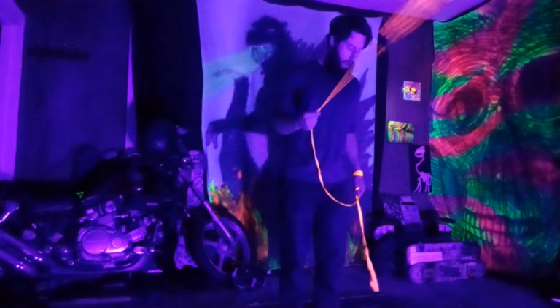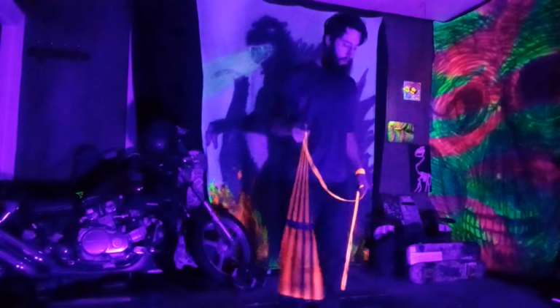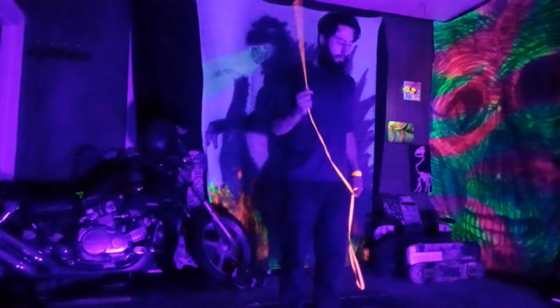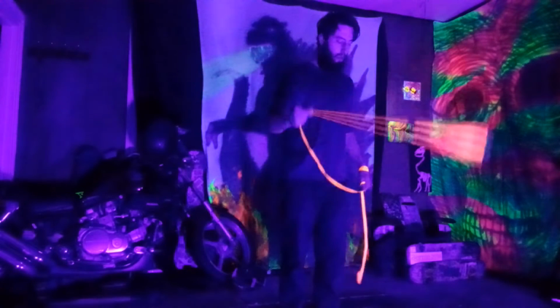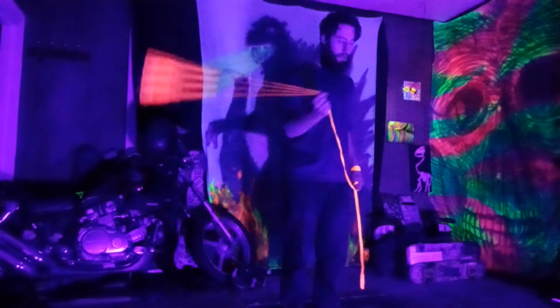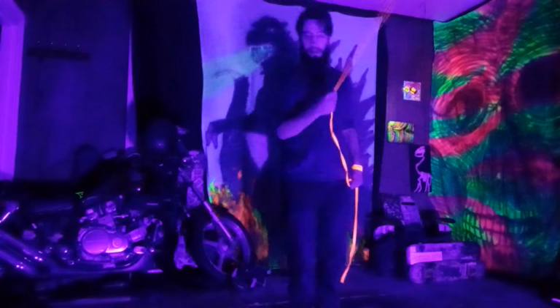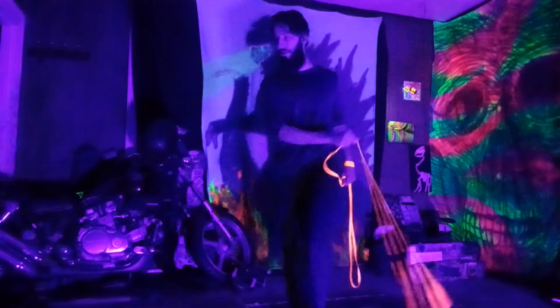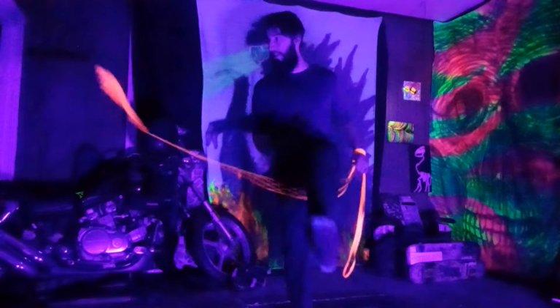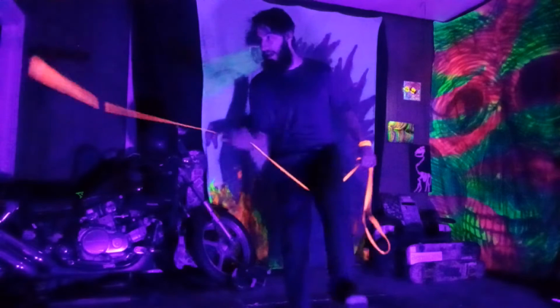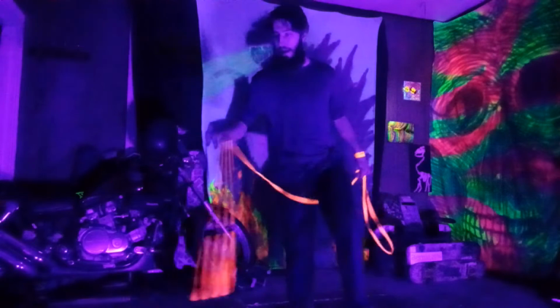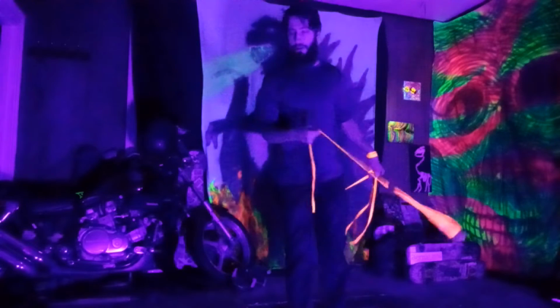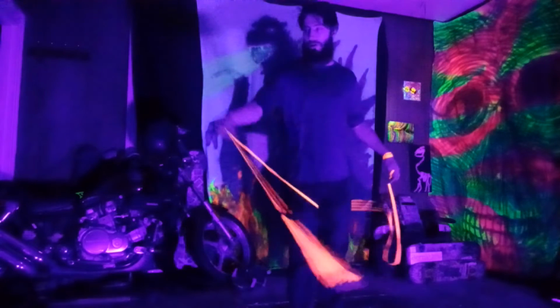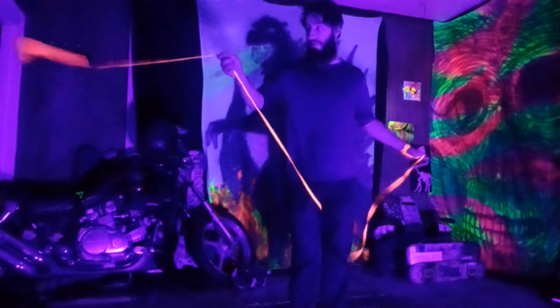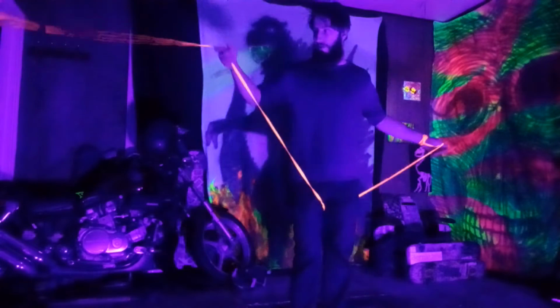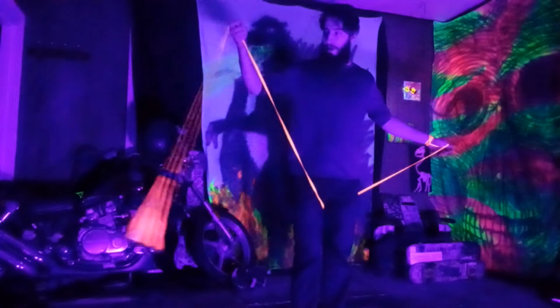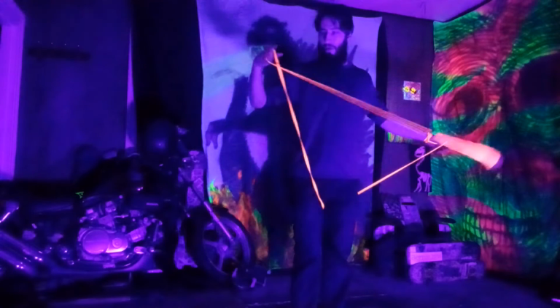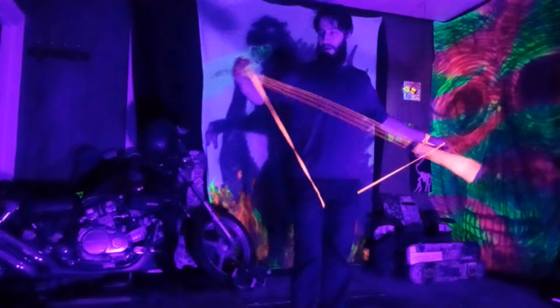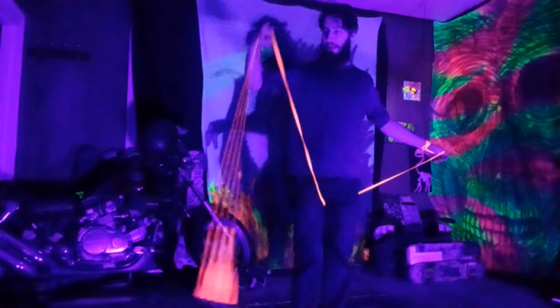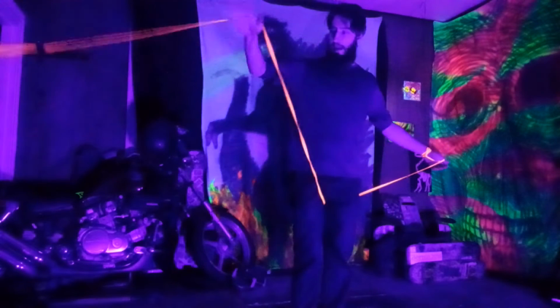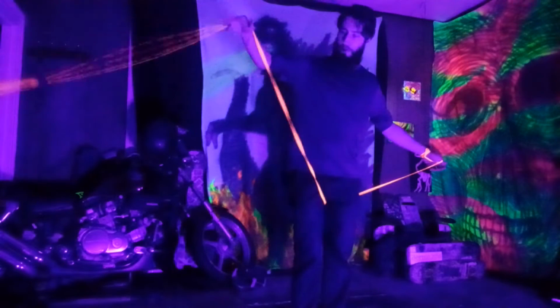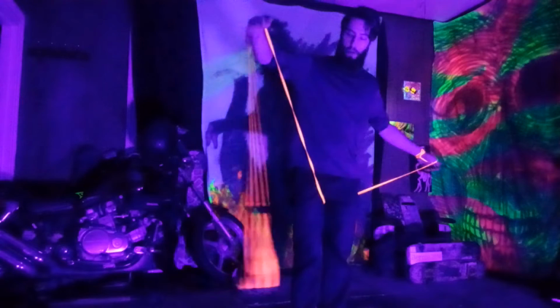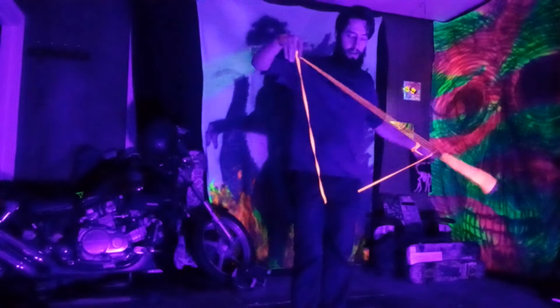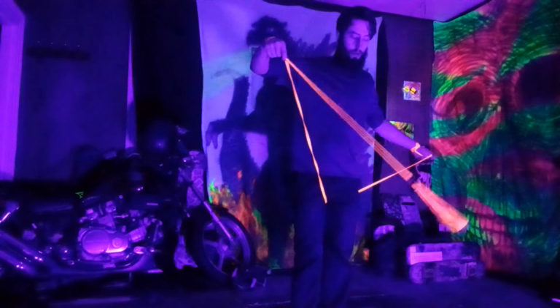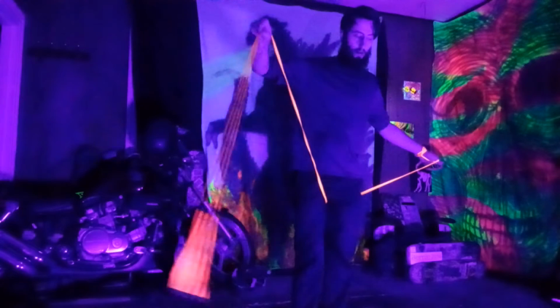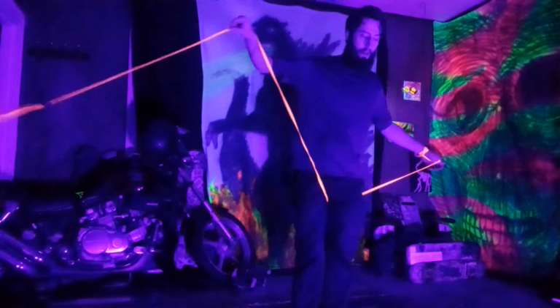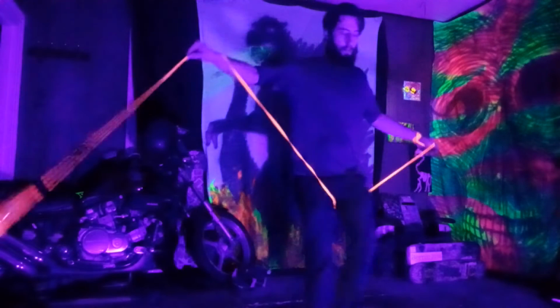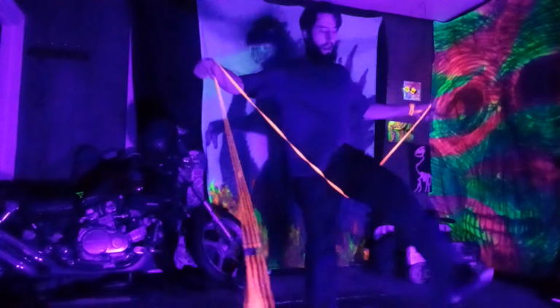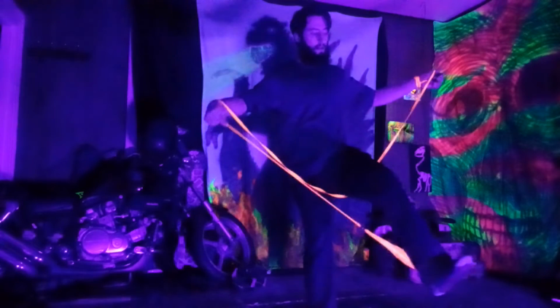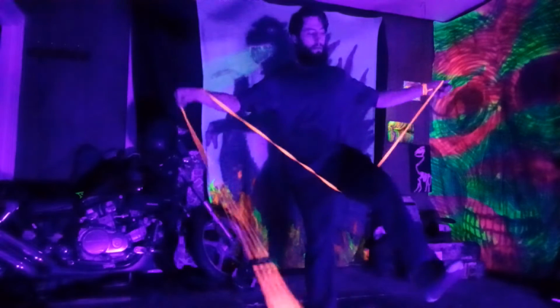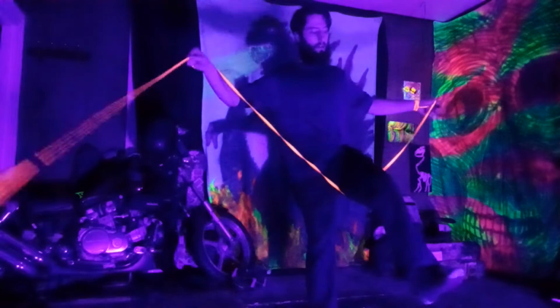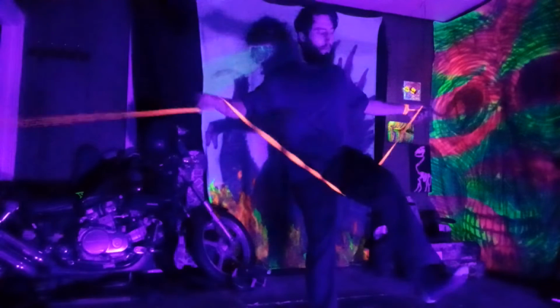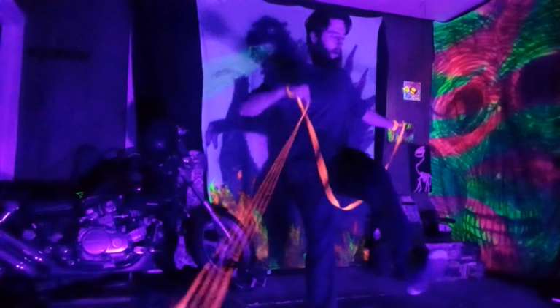So it's going to start off going underneath your anchor leg, from the outside in towards your lead side, and then it's going to droop over your lead hand. Put your whole hand in, including your thumb, keep your anchor leg up.